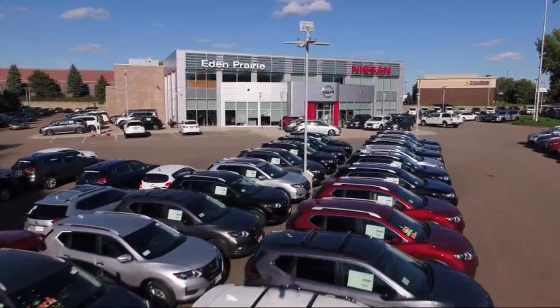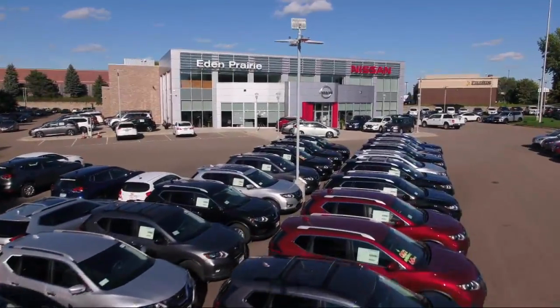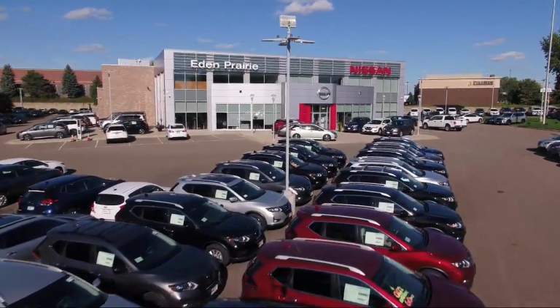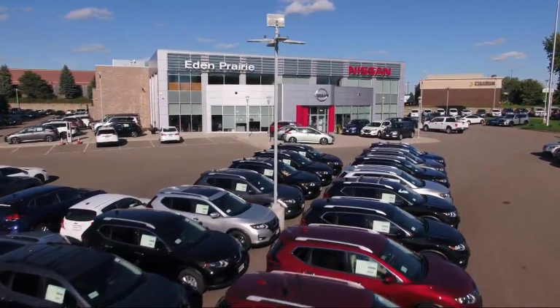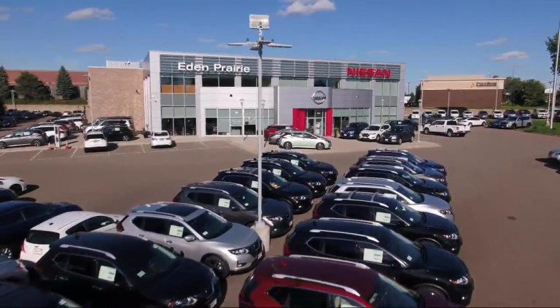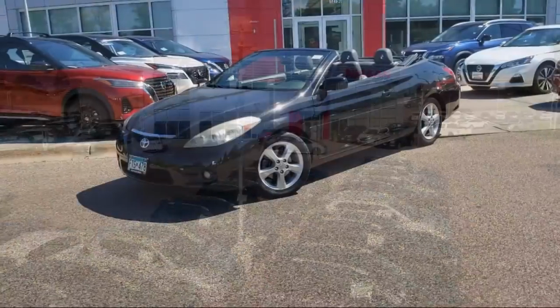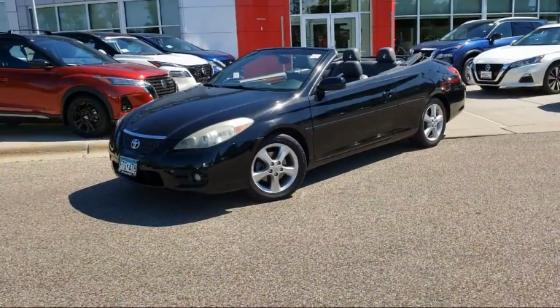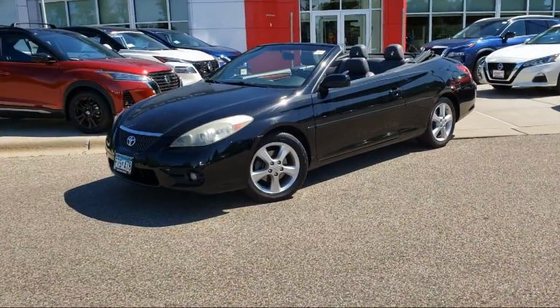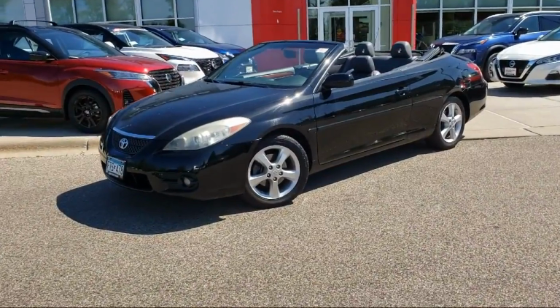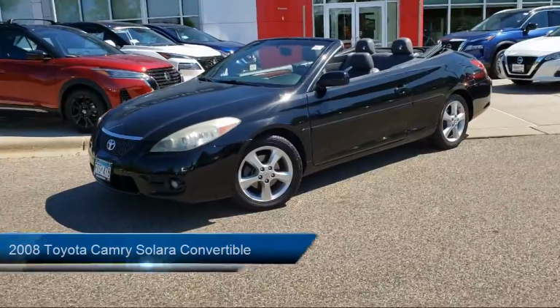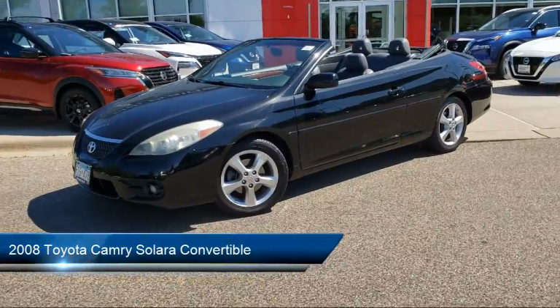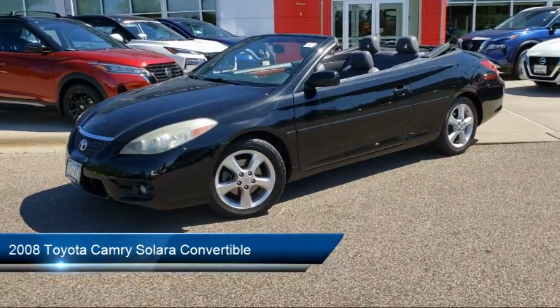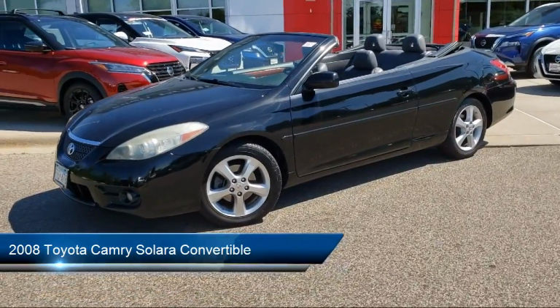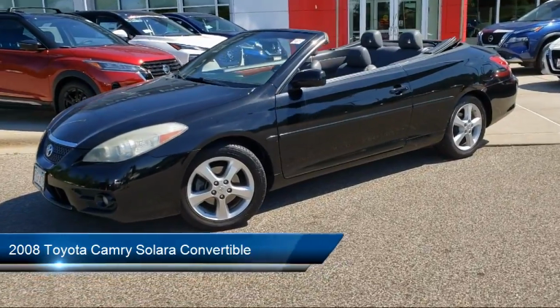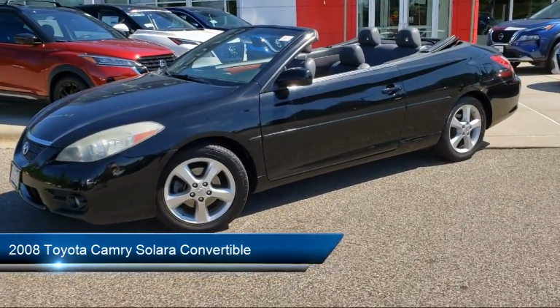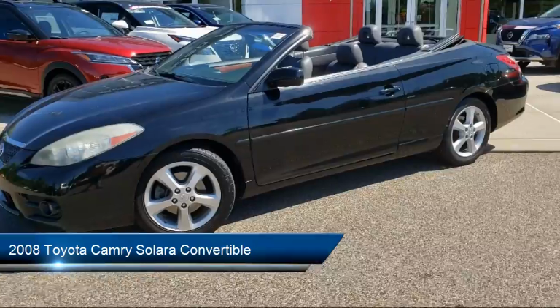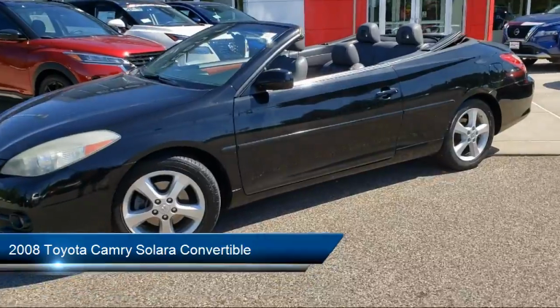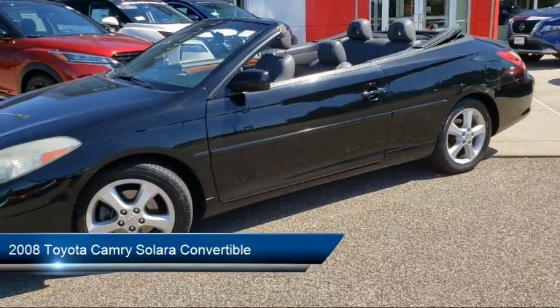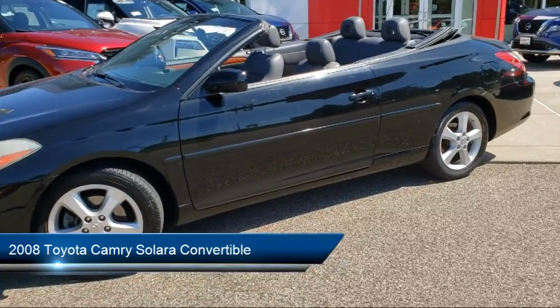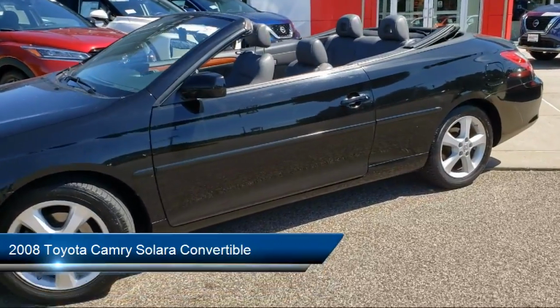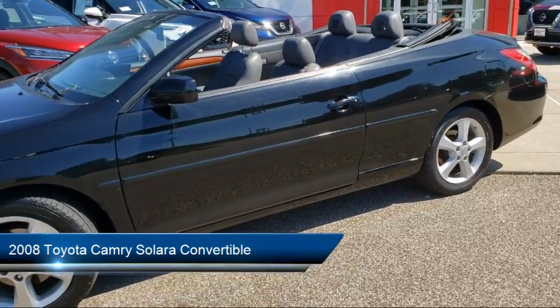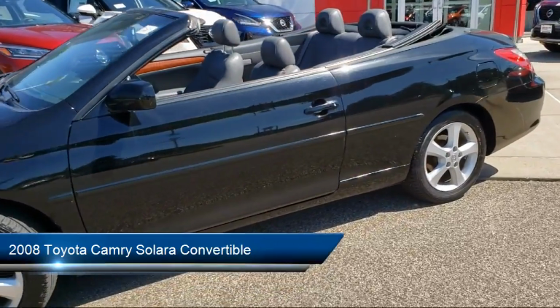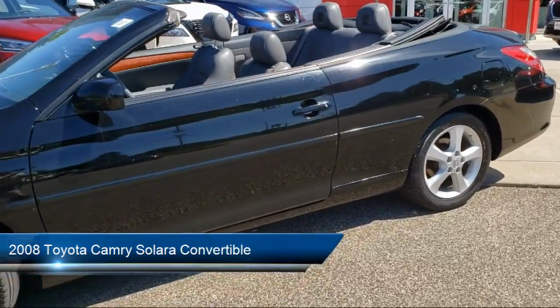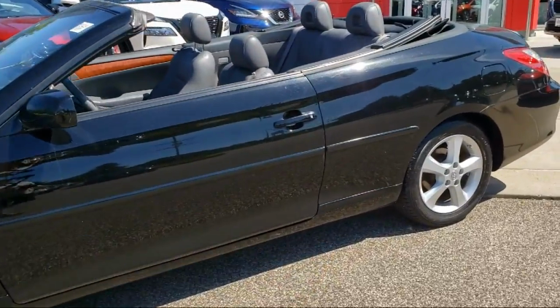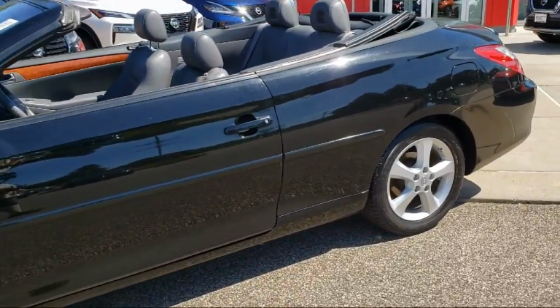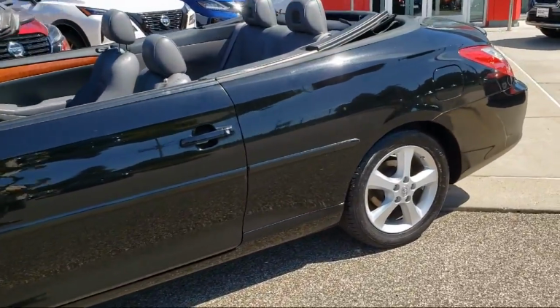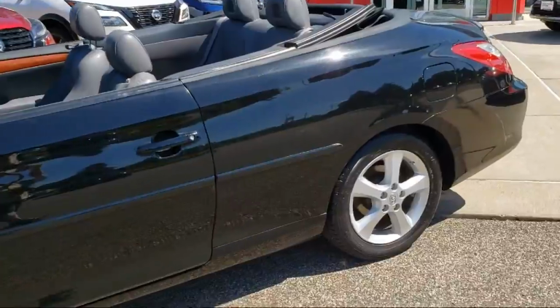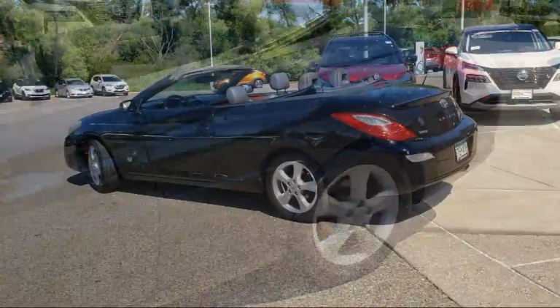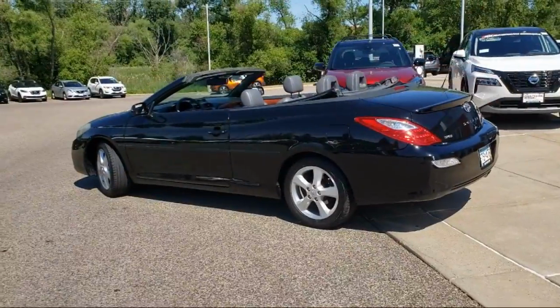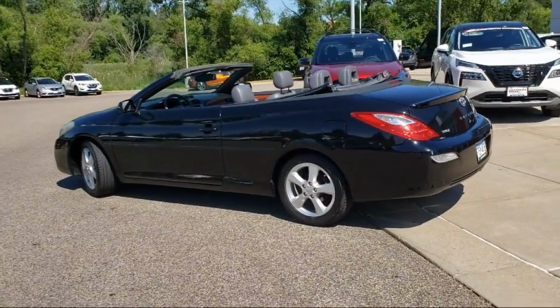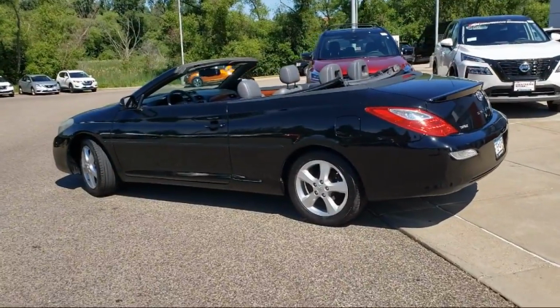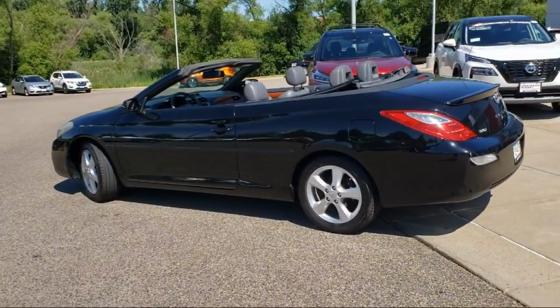Welcome to Eden Prairie Nissan and here's a look at another one of our great vehicles from our inventory. It comes equipped with keyless entry, rear spoiler, tire pressure monitoring system, dual front side impact airbags, and alloy wheels.